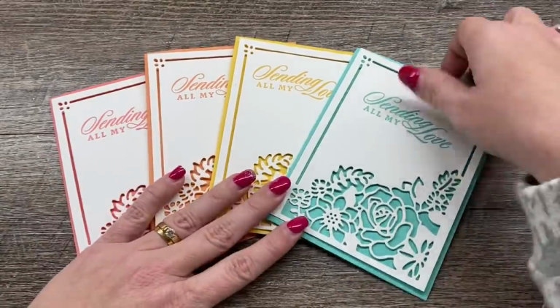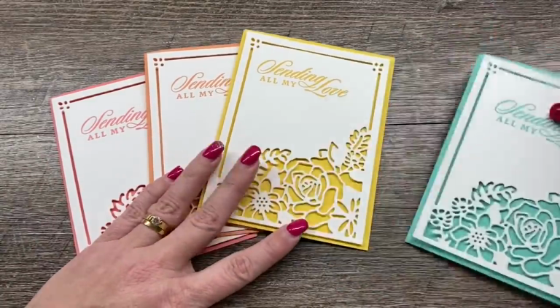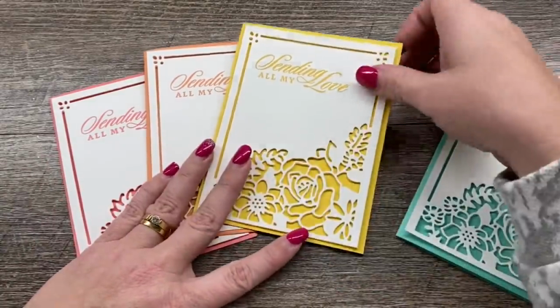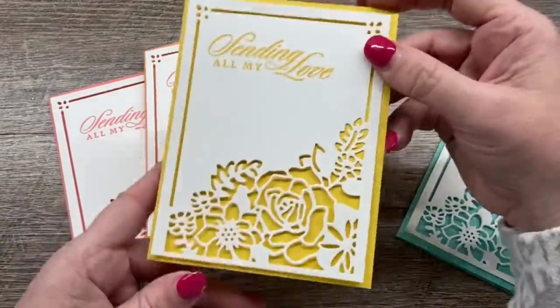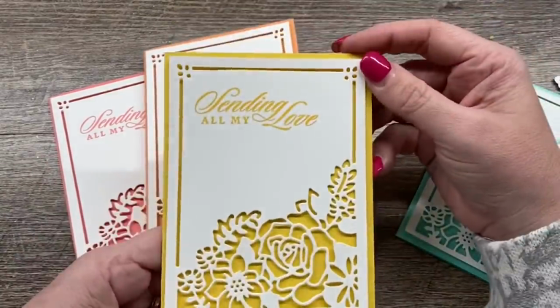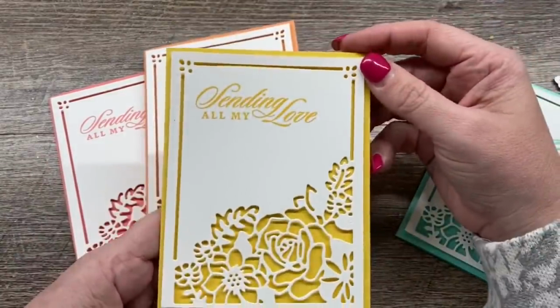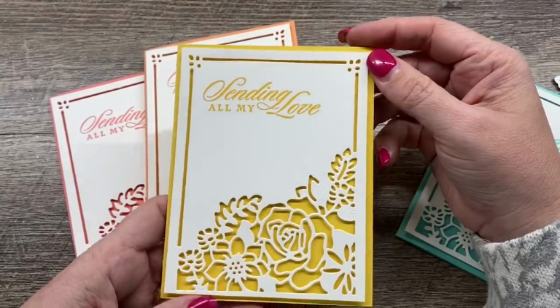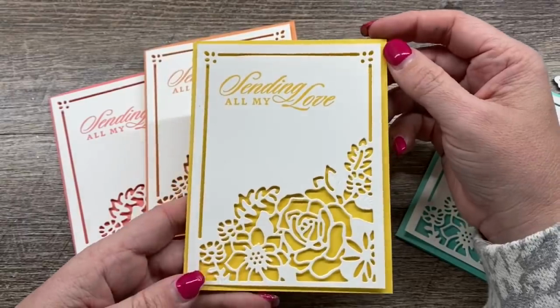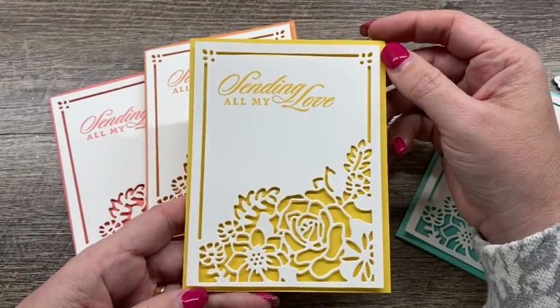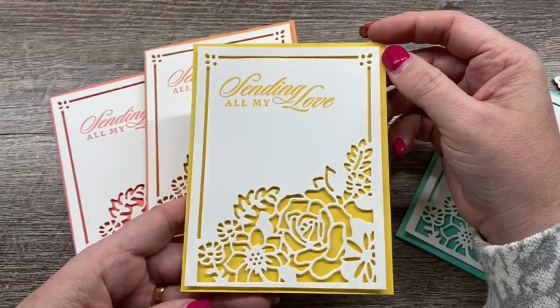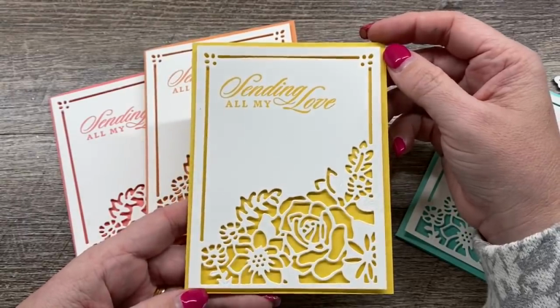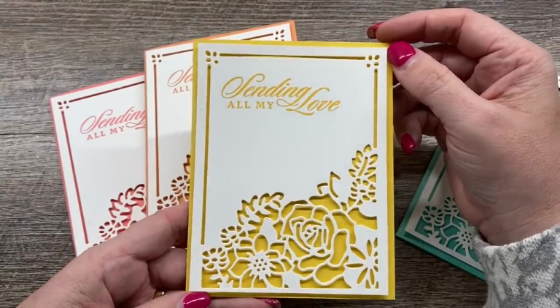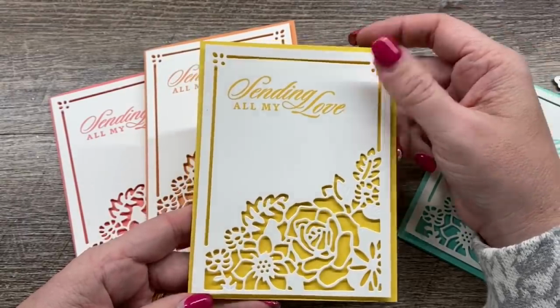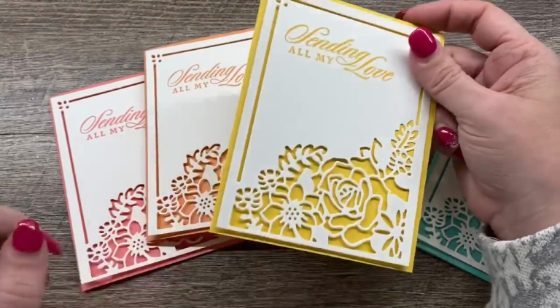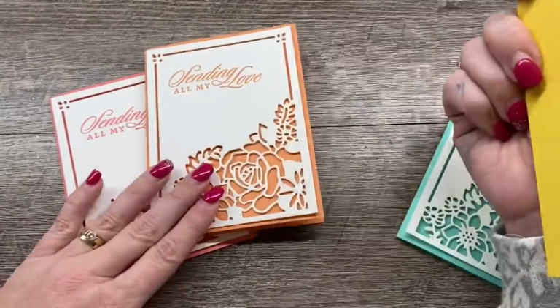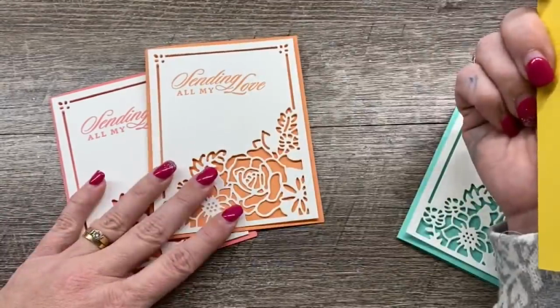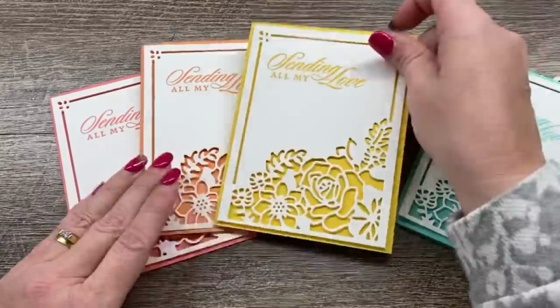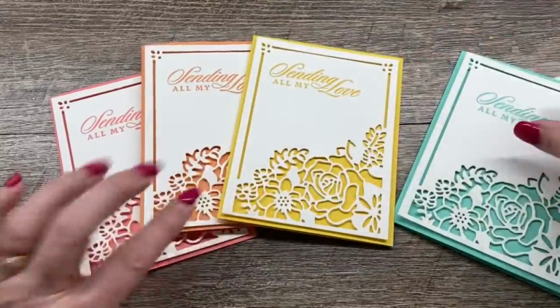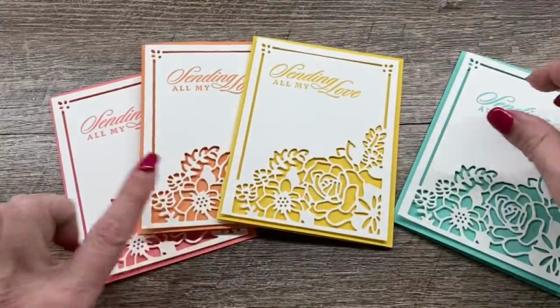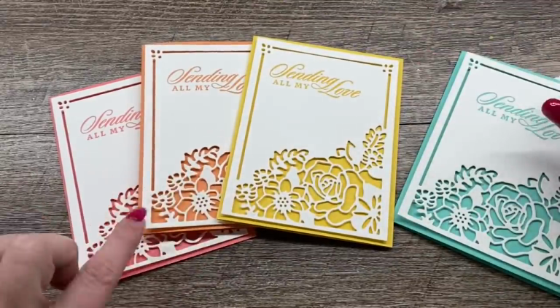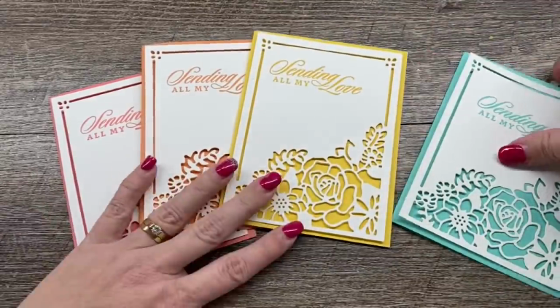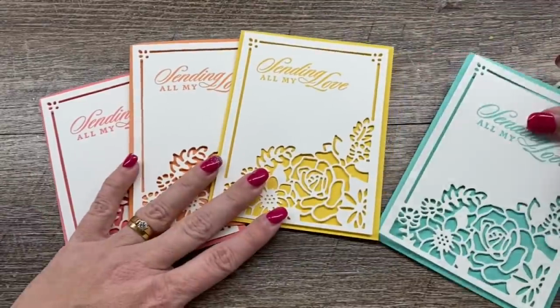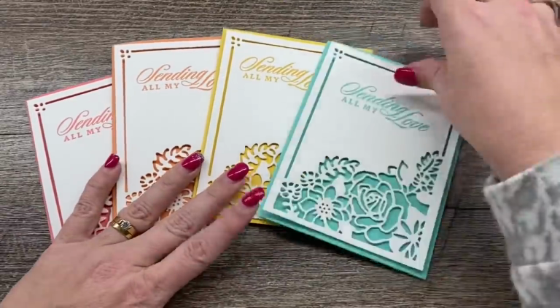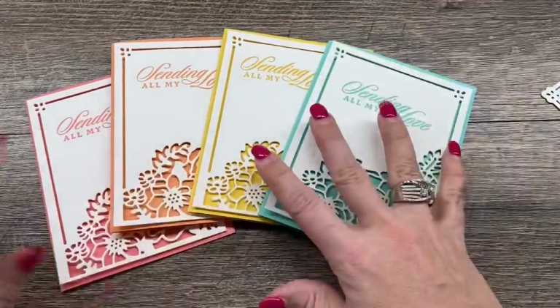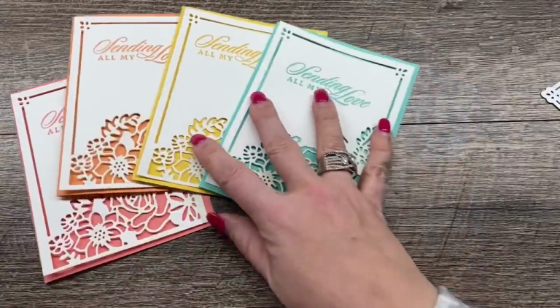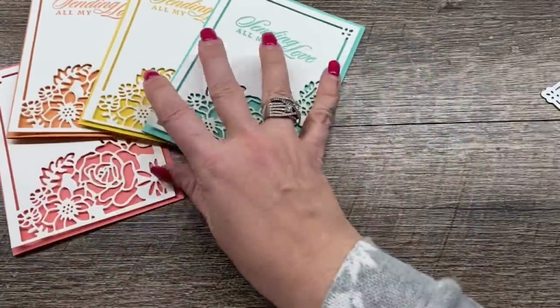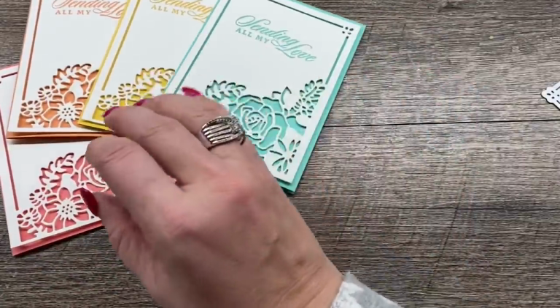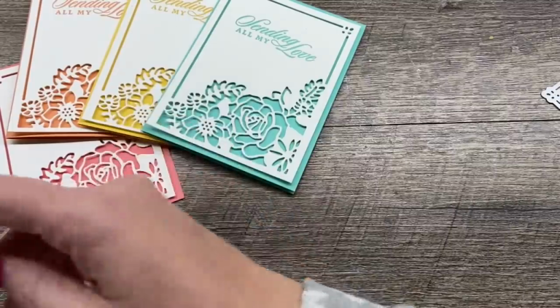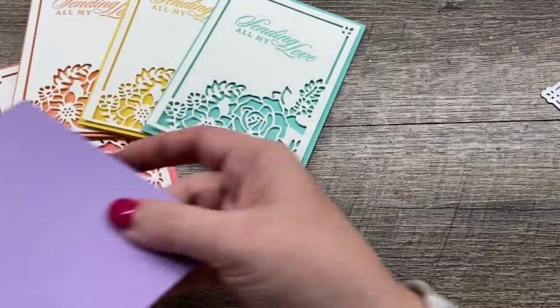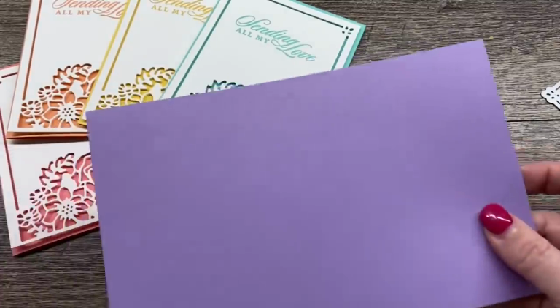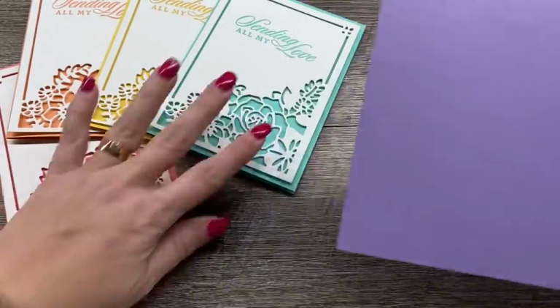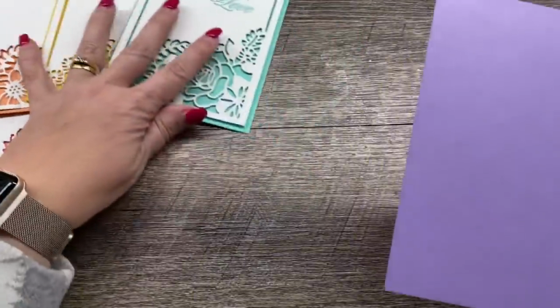I started my first one in this bright, happy Daffodil Delight color and I just loved it. So then I thought, ooh, and I kept making cards. We're going to finish up using Highland Heather for our final version.